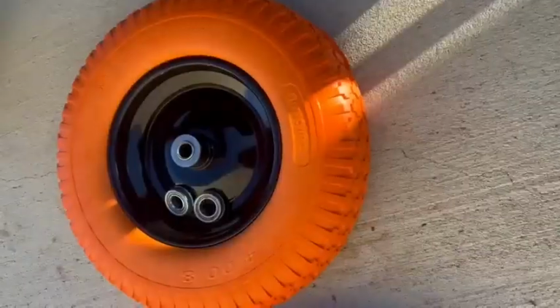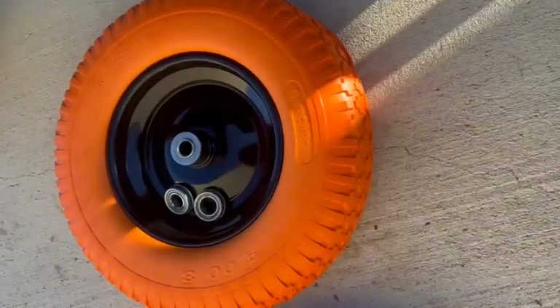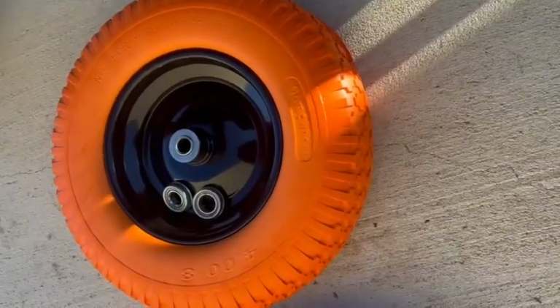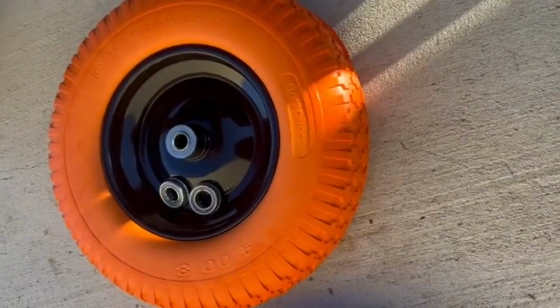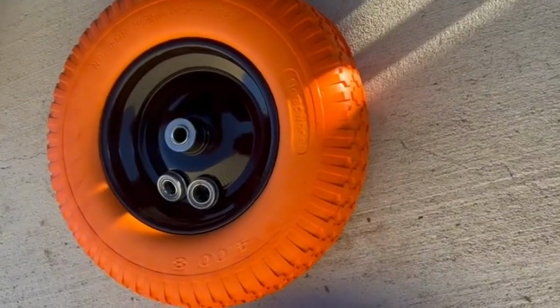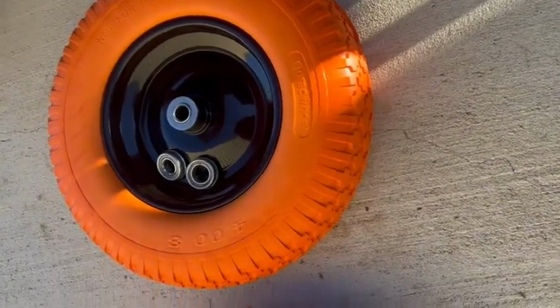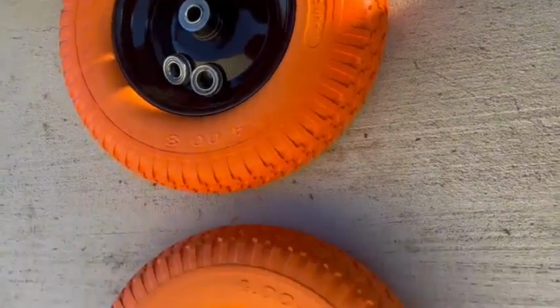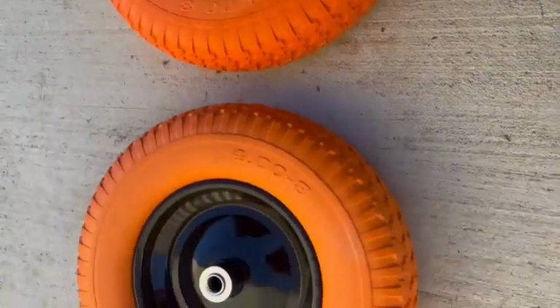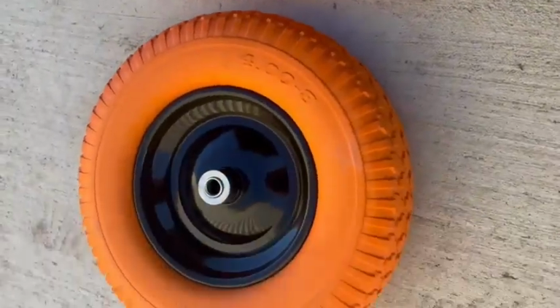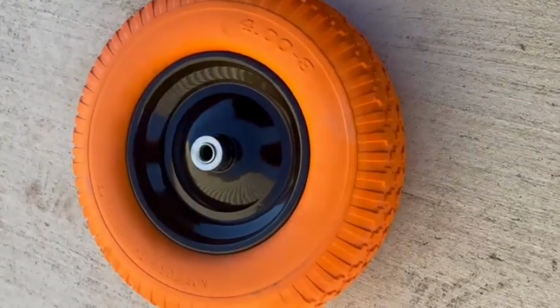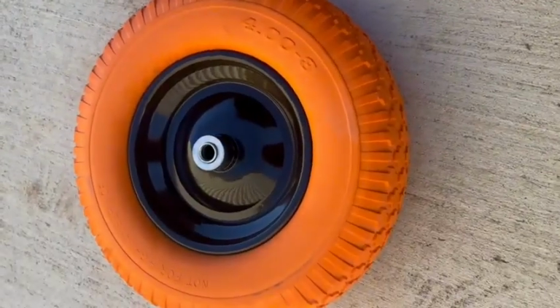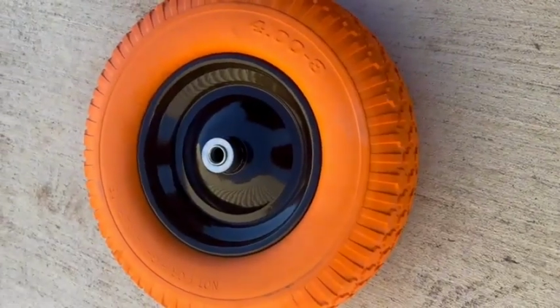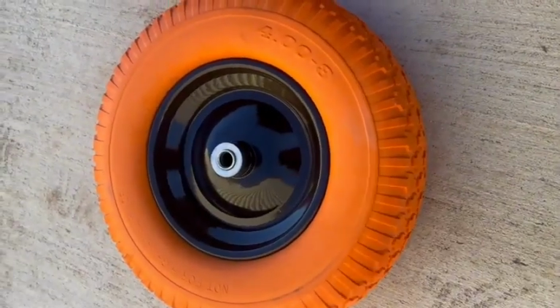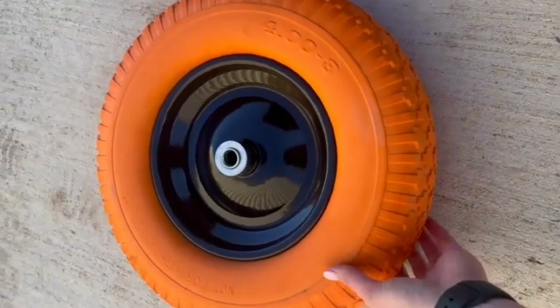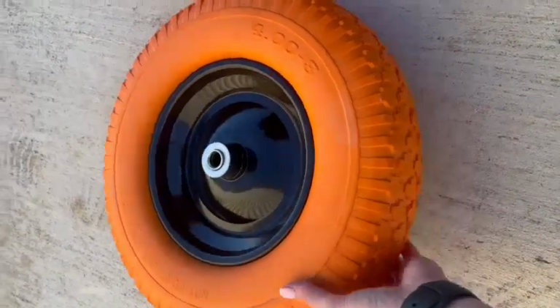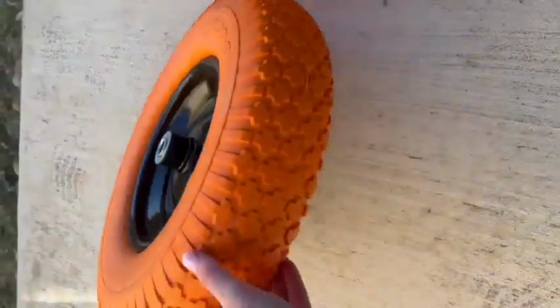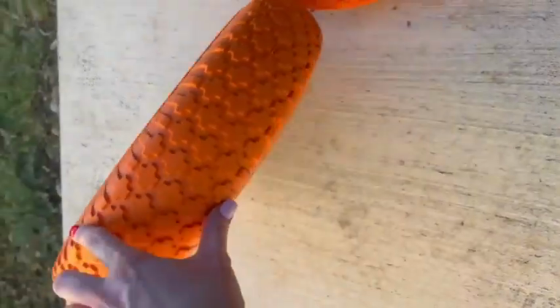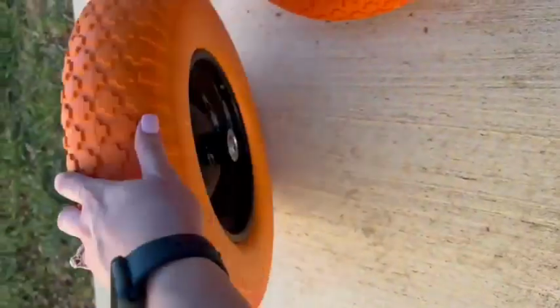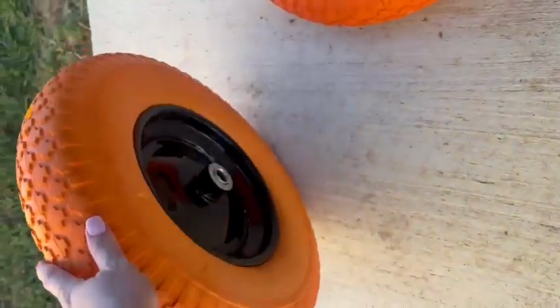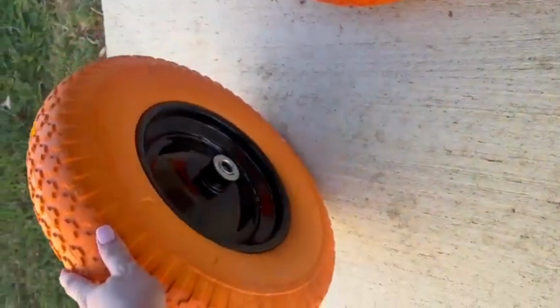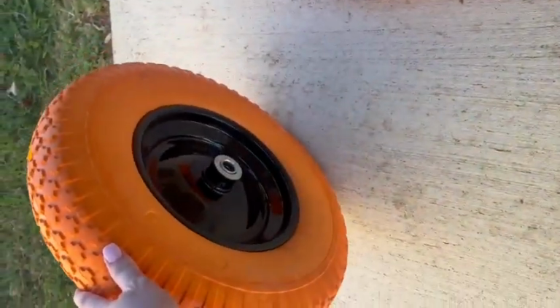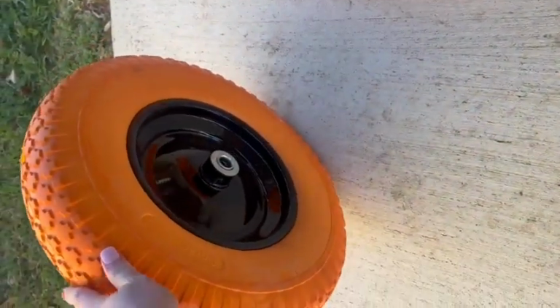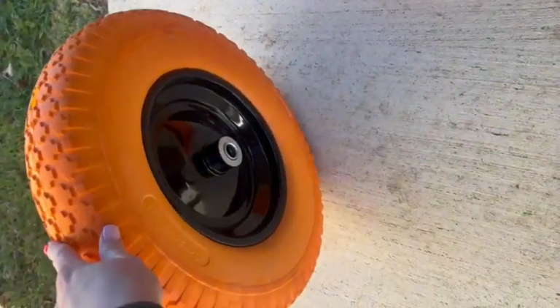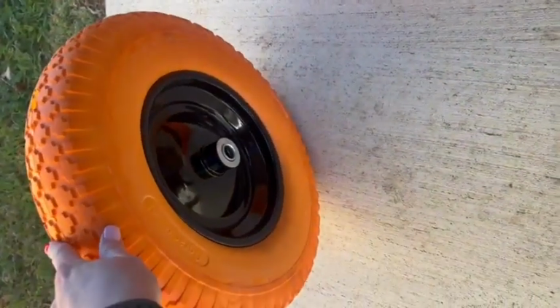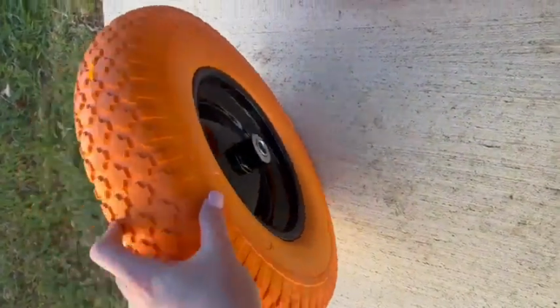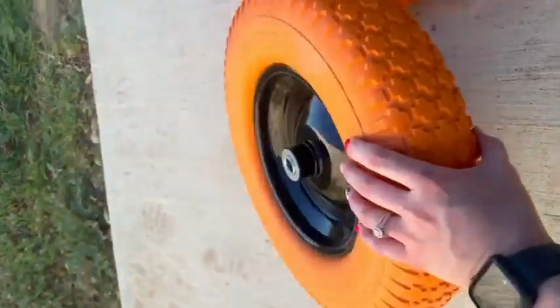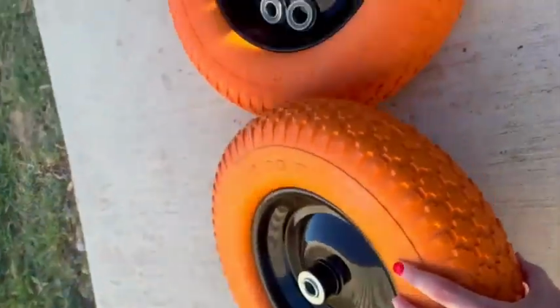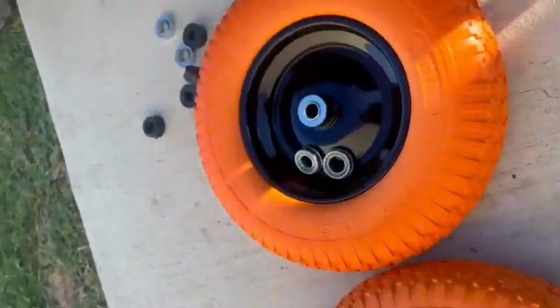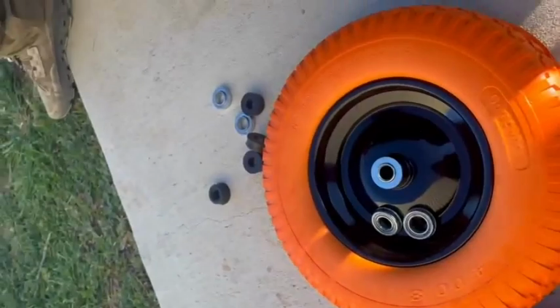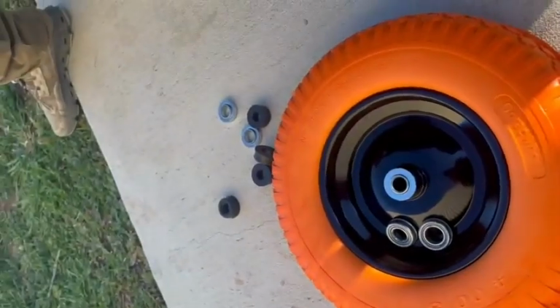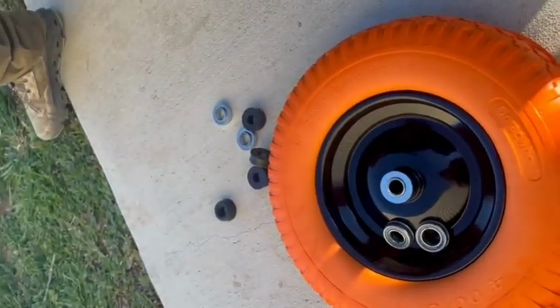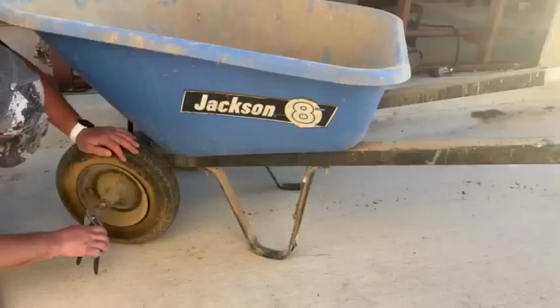Before we get into the install demo, just want to give Jack a quick shout out for sending these over to us. We are a fan of foam flat free tires, so super excited to have these on our equipment. Plus, I personally love the orange.